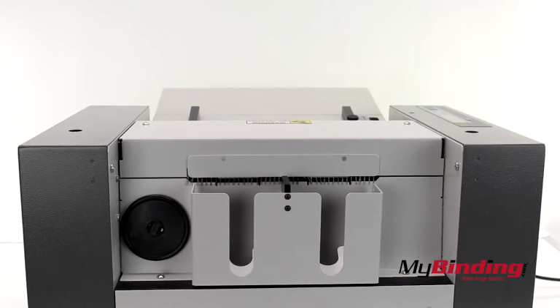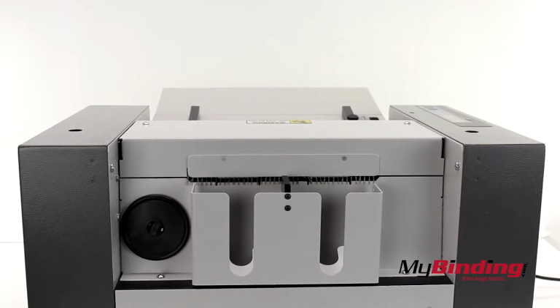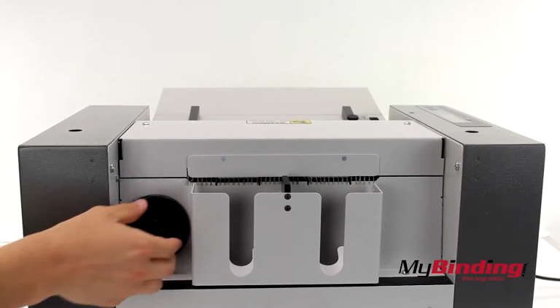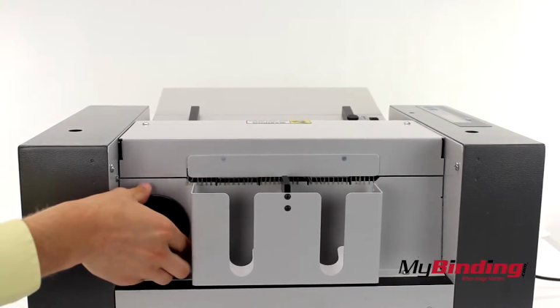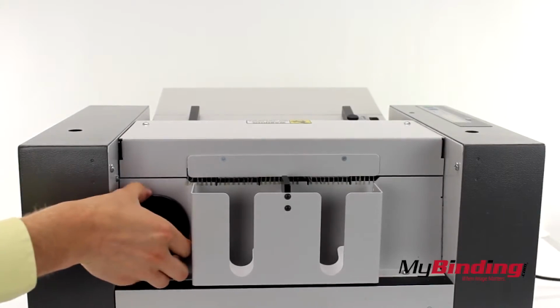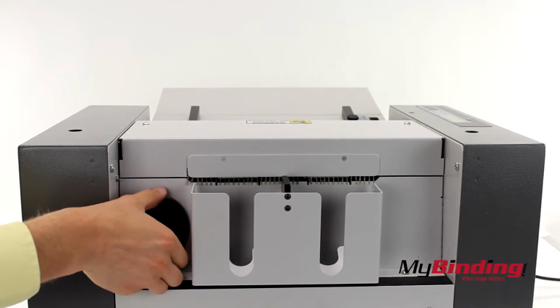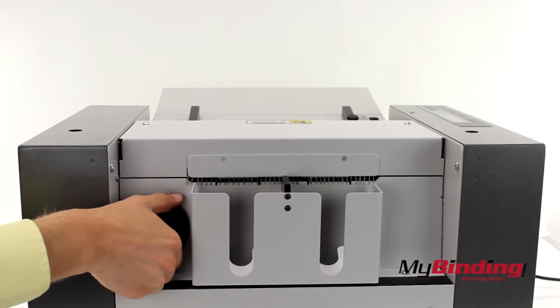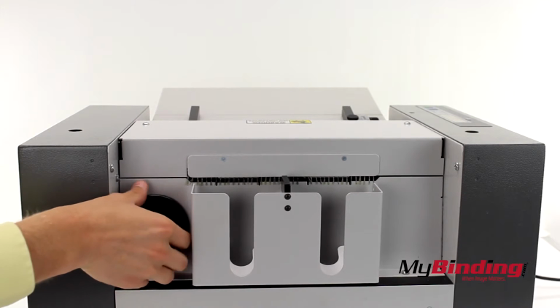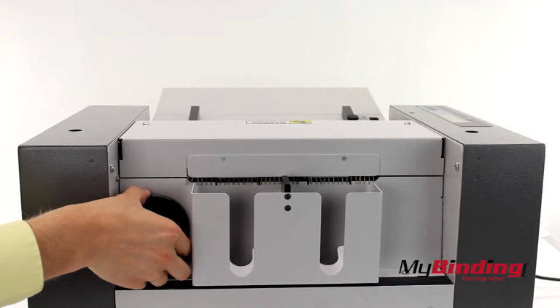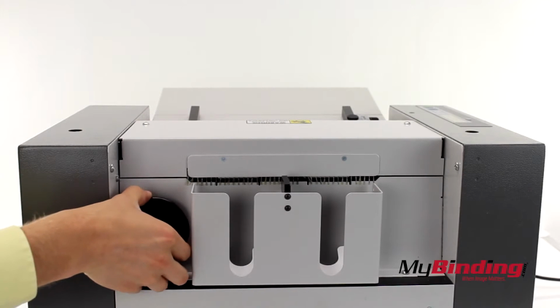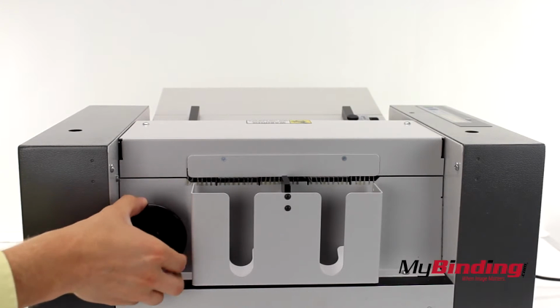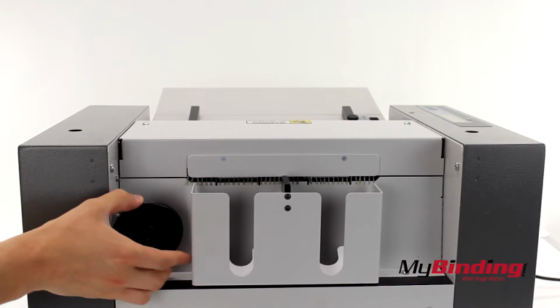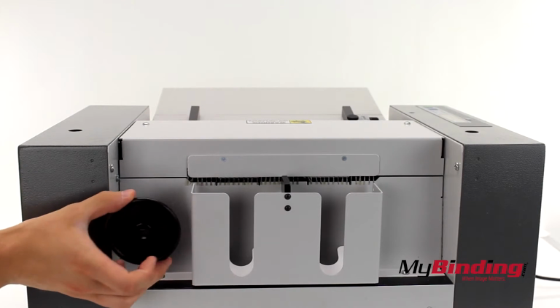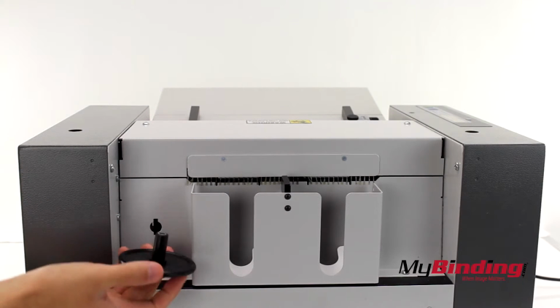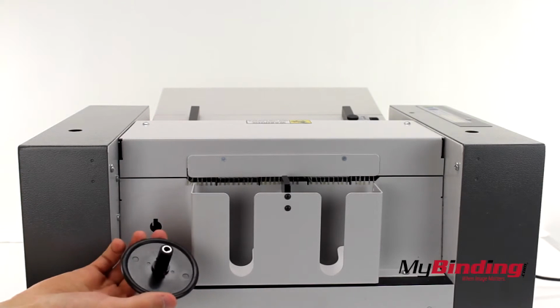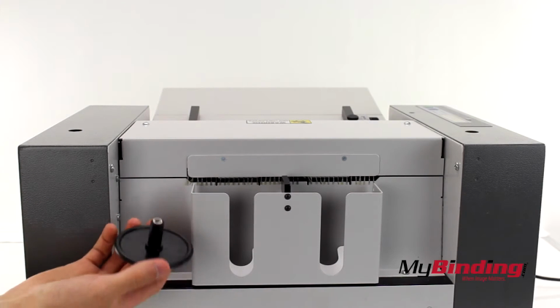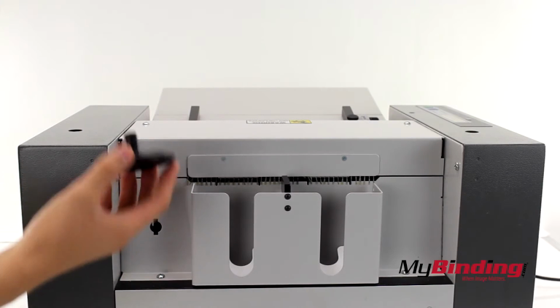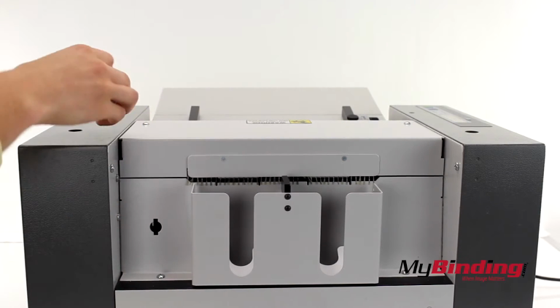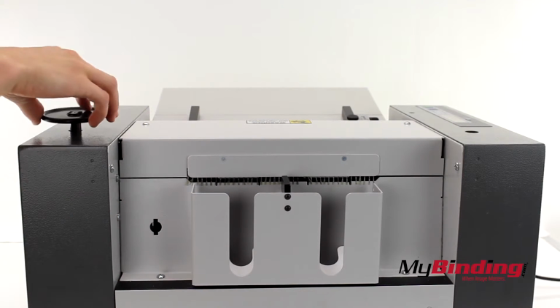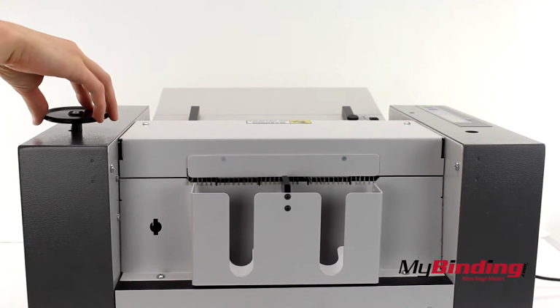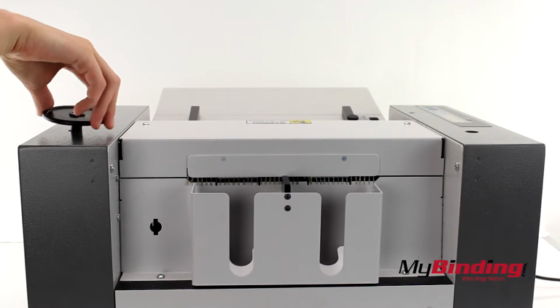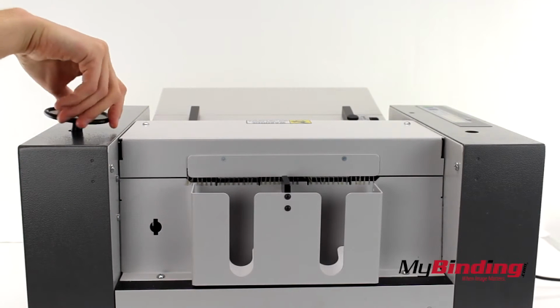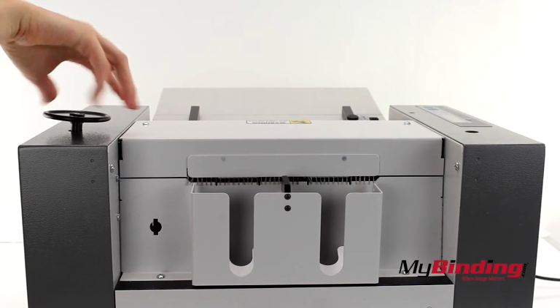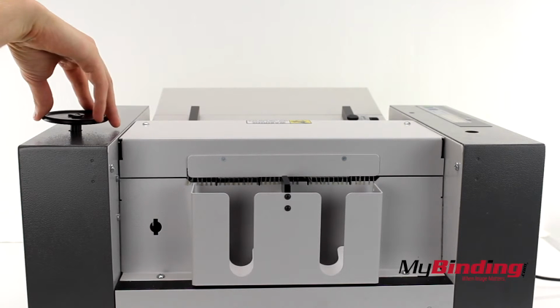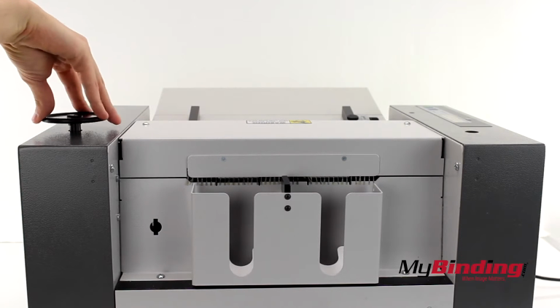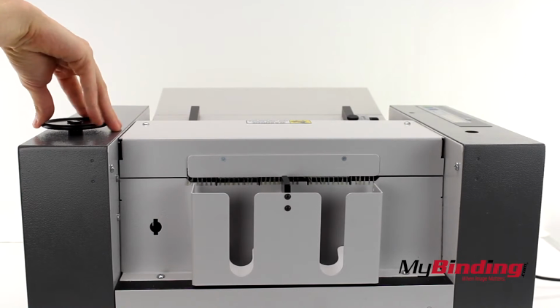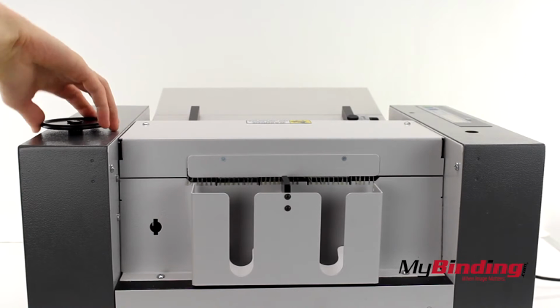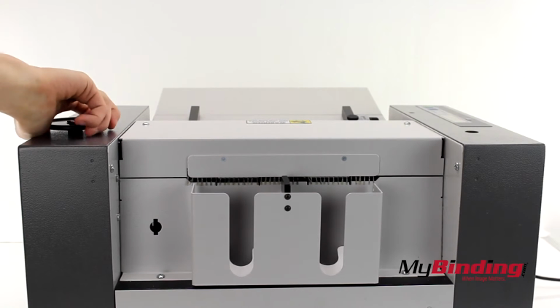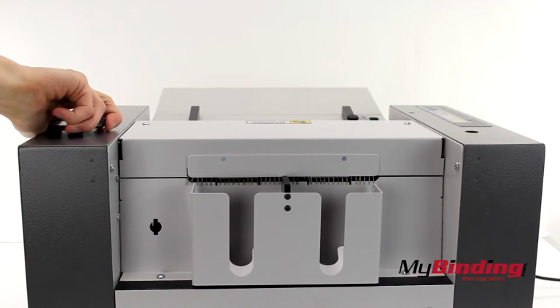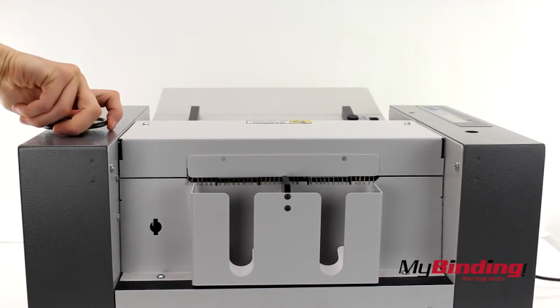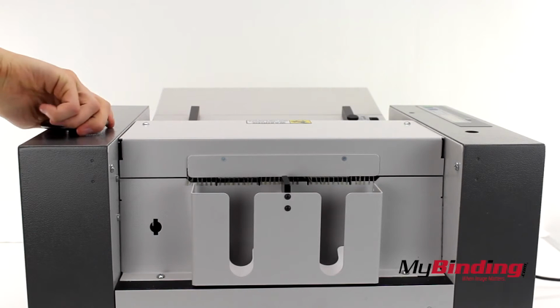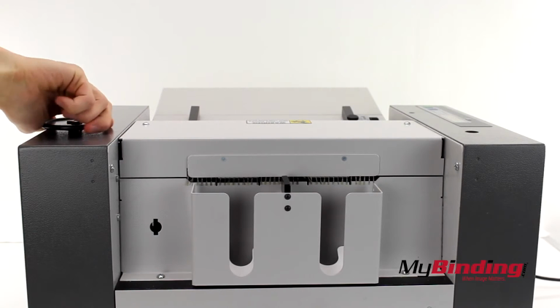In the back is a small wheel. Pull this out and insert it into the two top holes if you need to manually unjam the cutters. You may never have to do this, but they put it there to be safe.